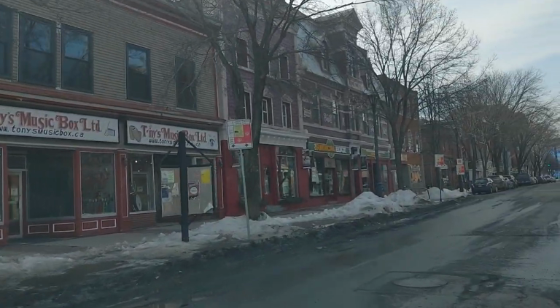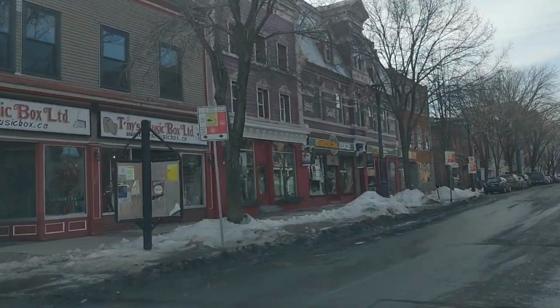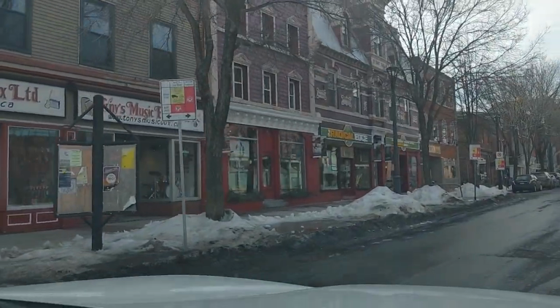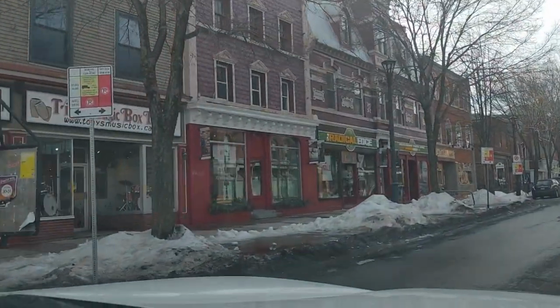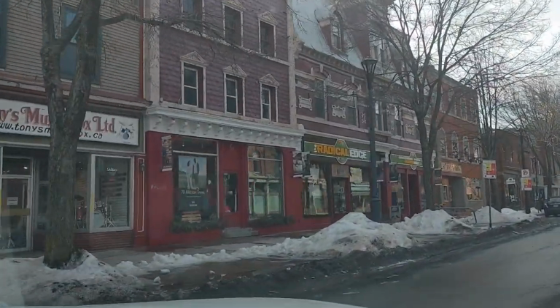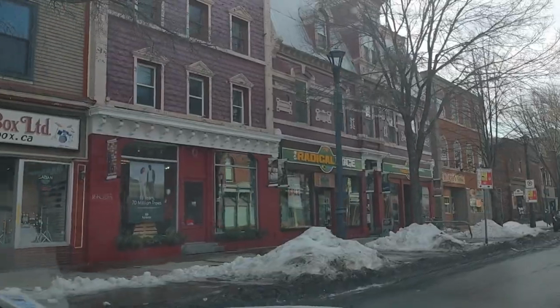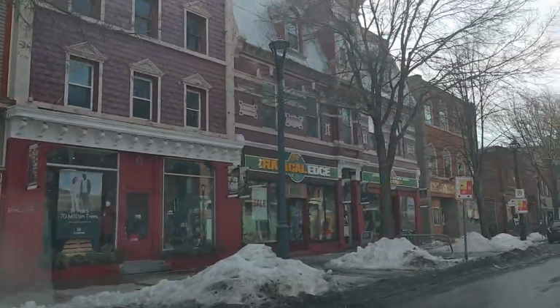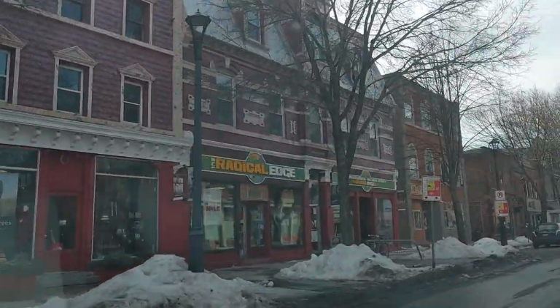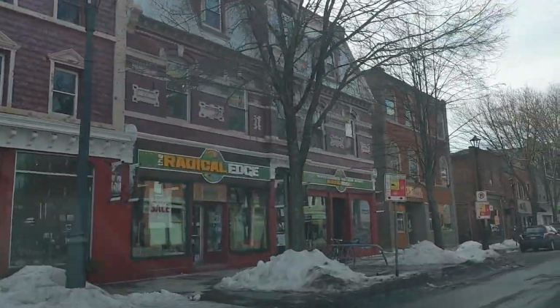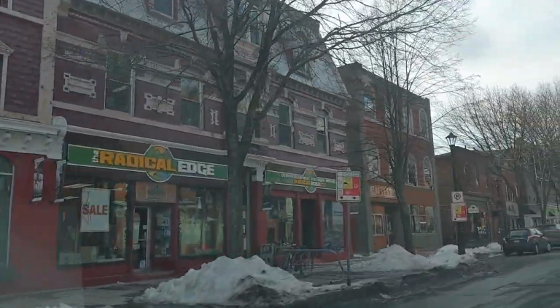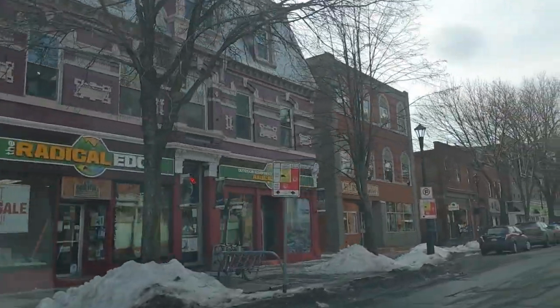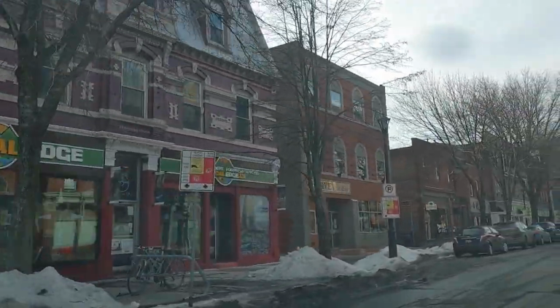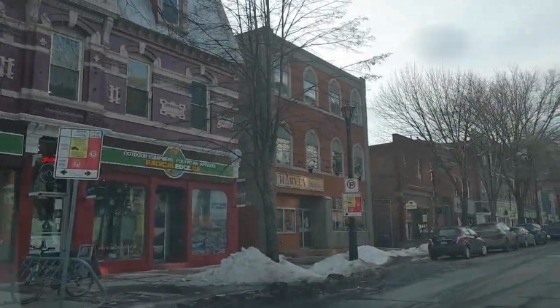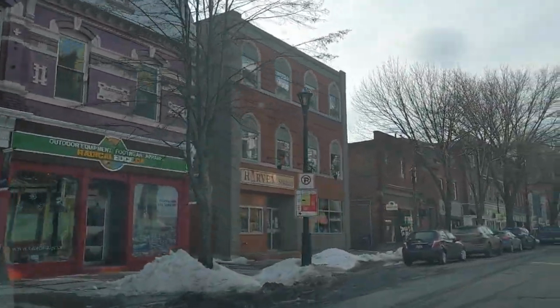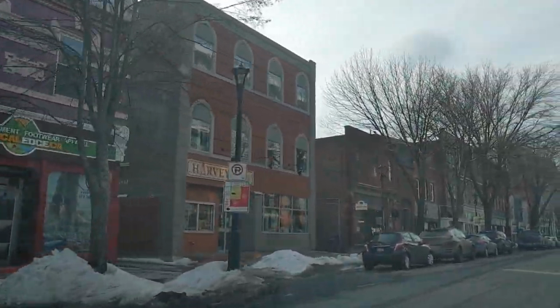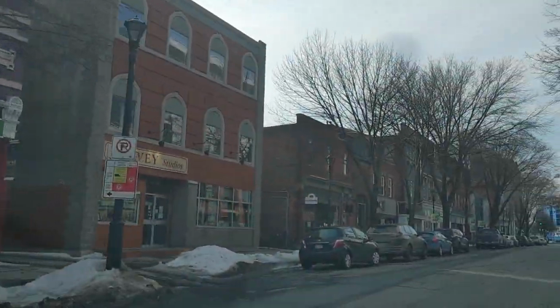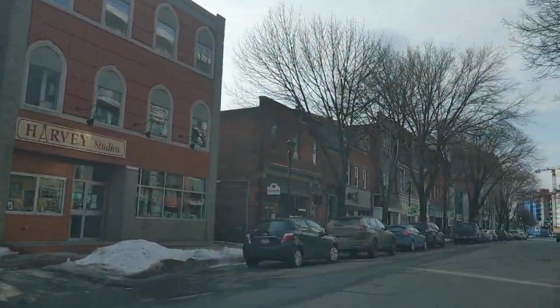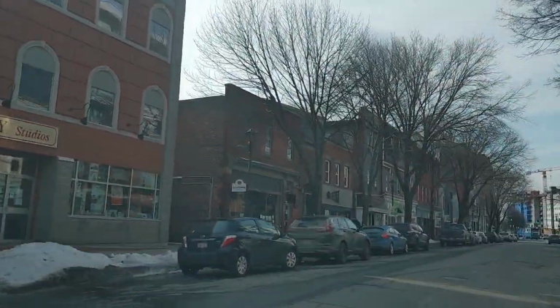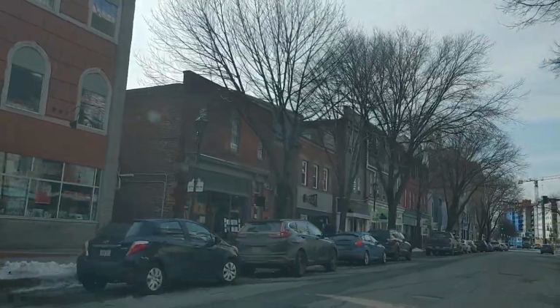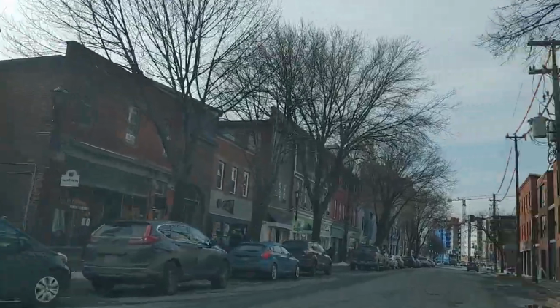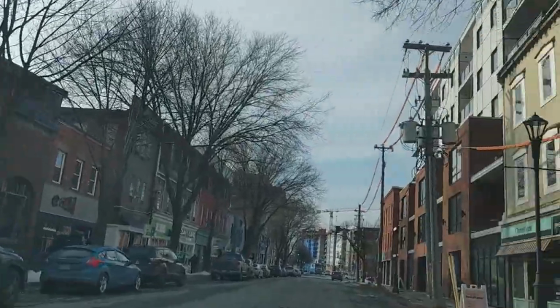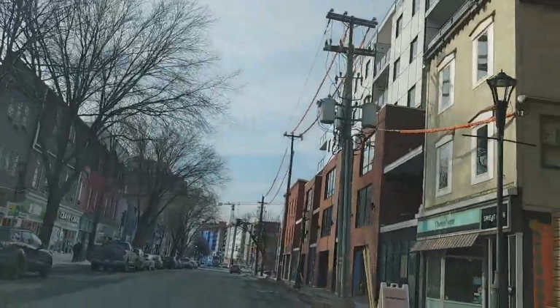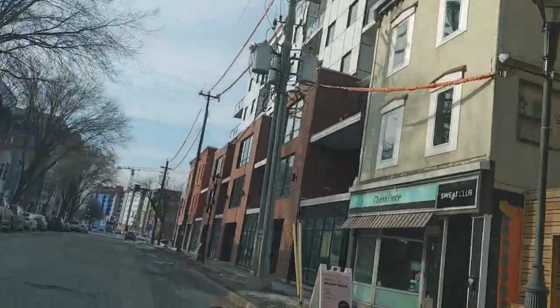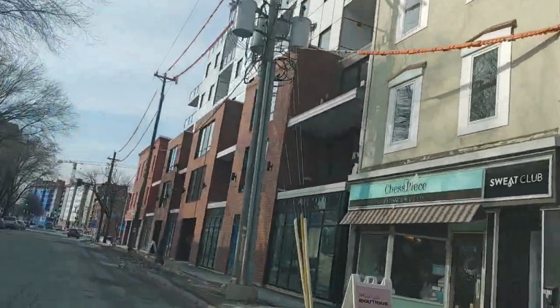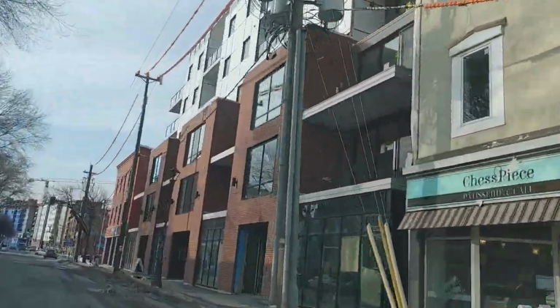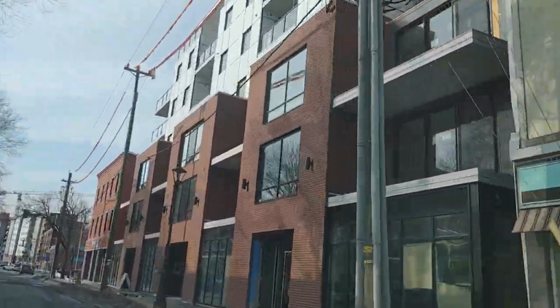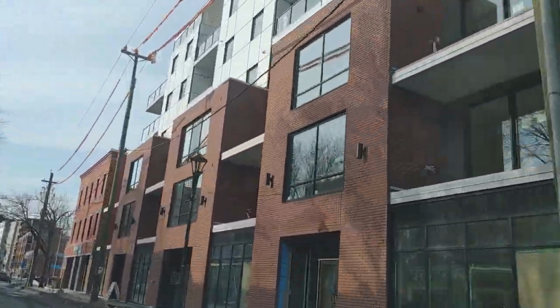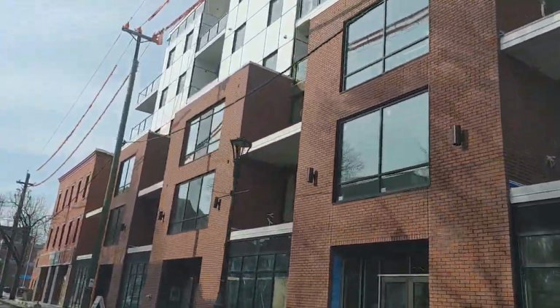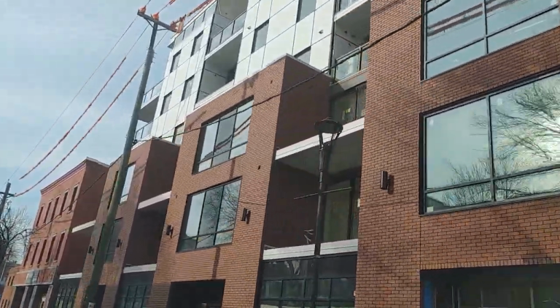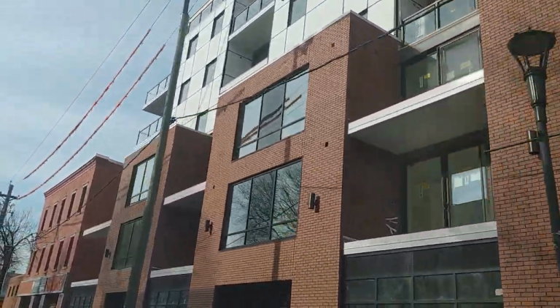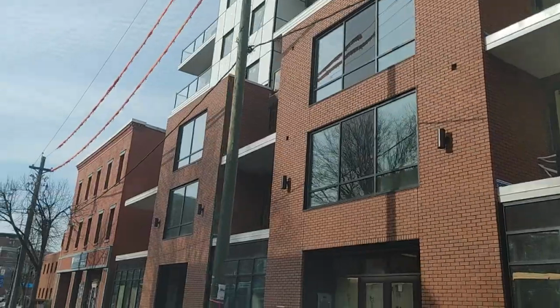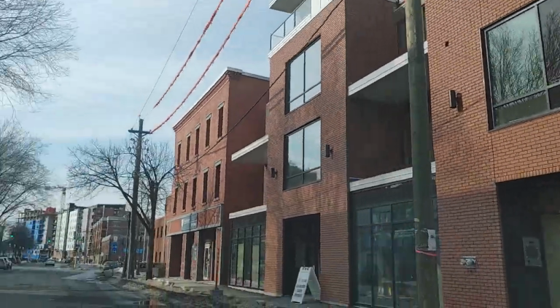Oh, look at all these little stores here — oh, how pretty are these? This is lovely. Got some old and new in the area.